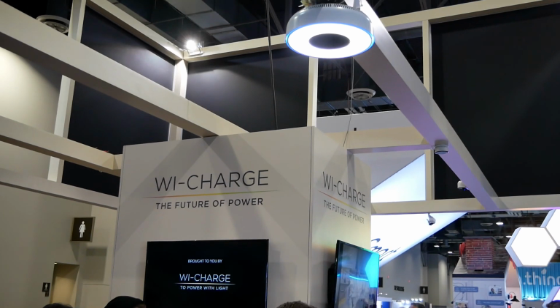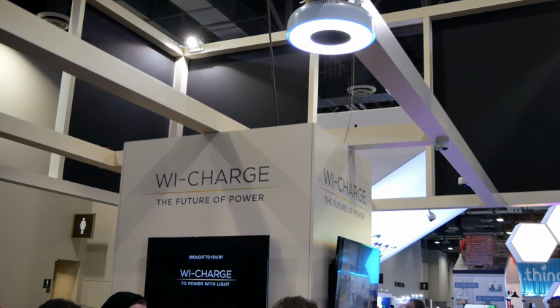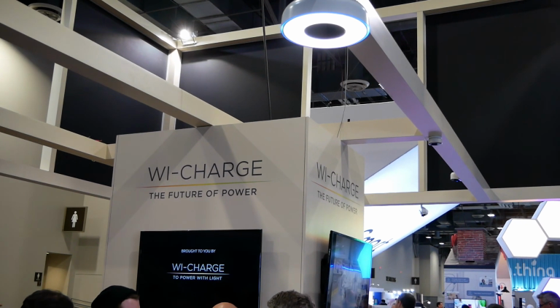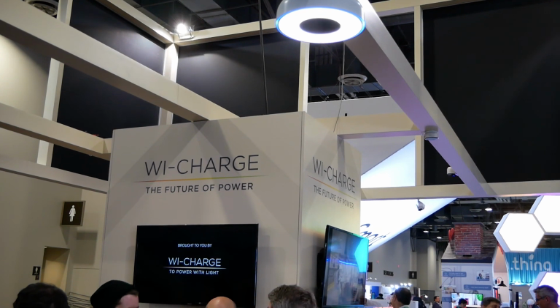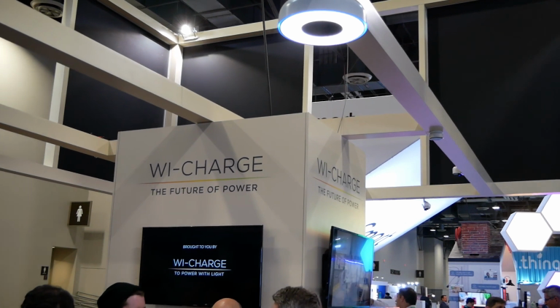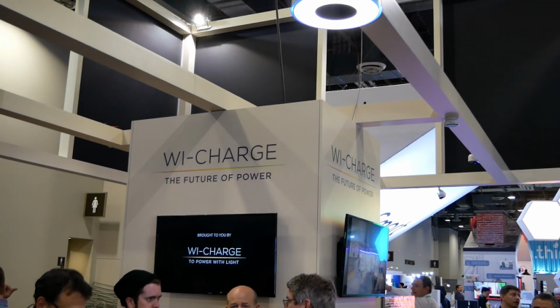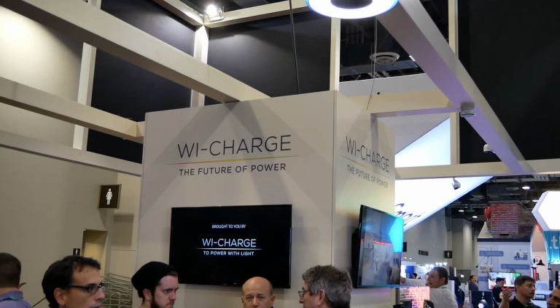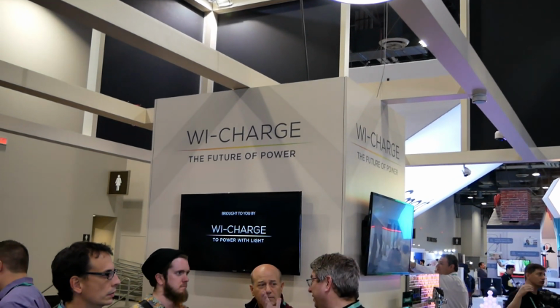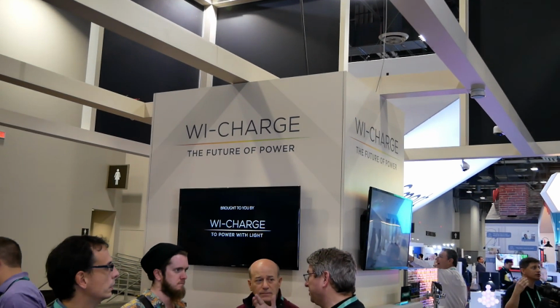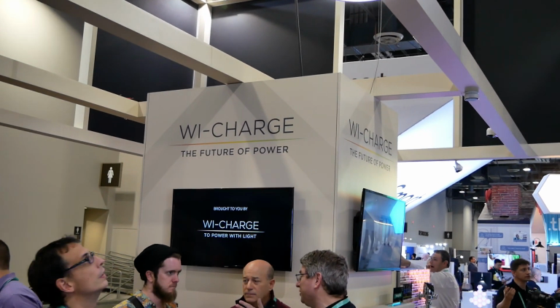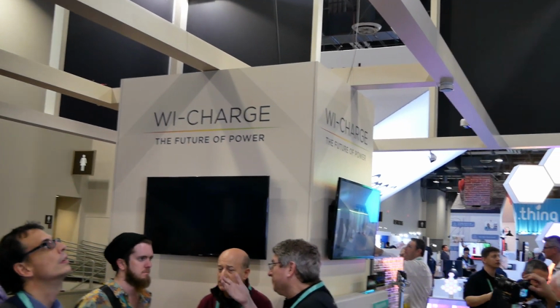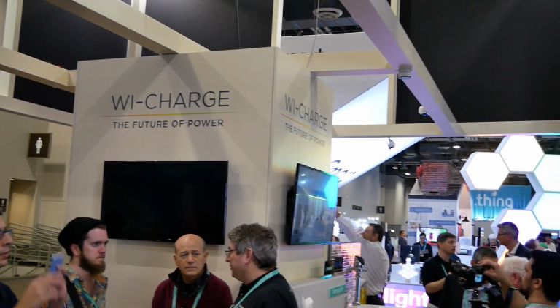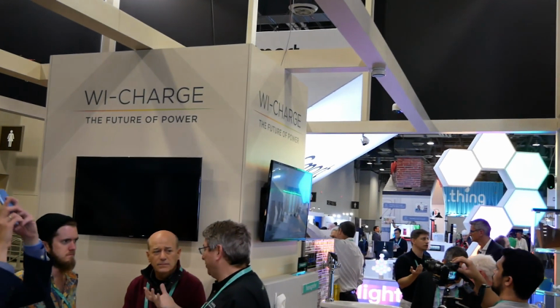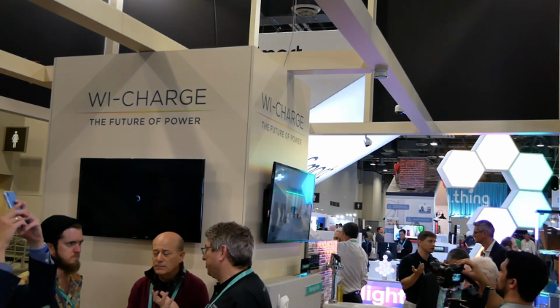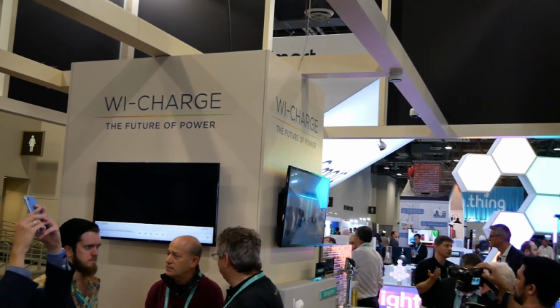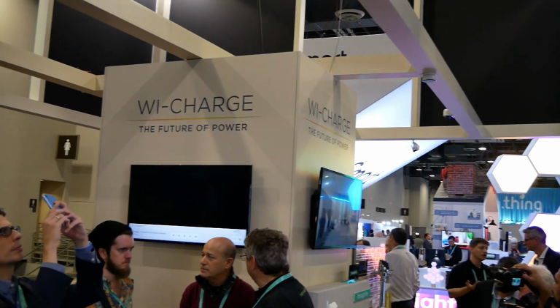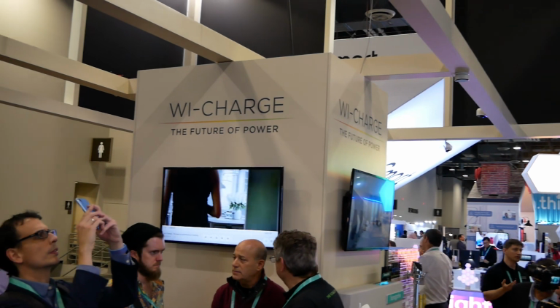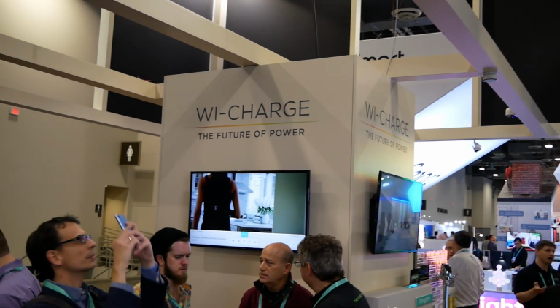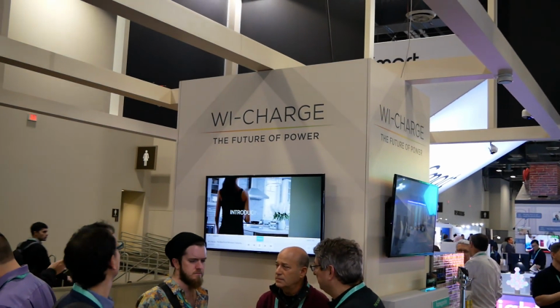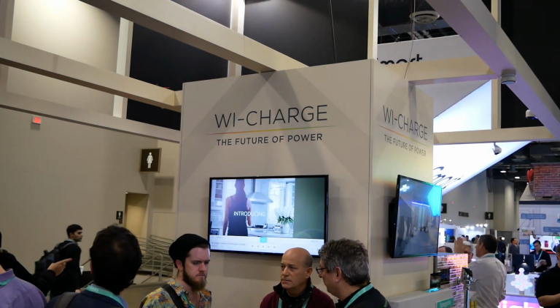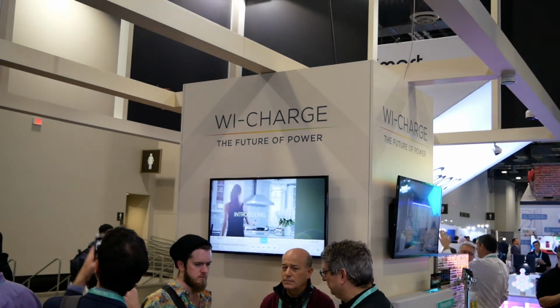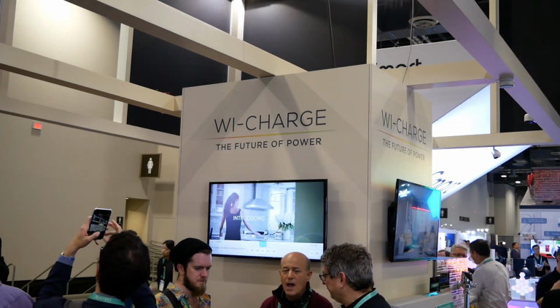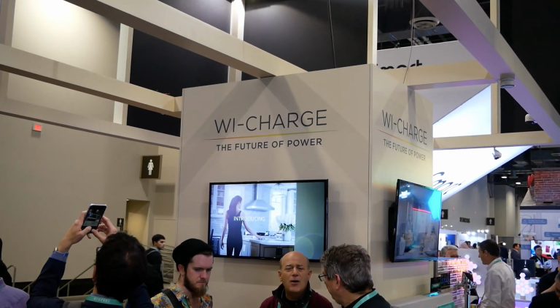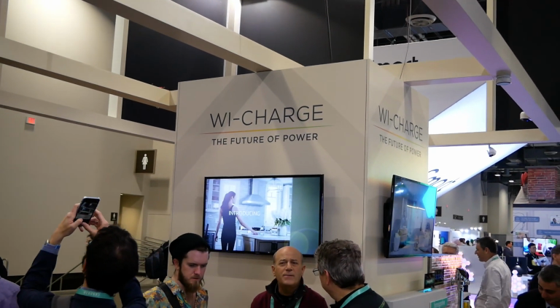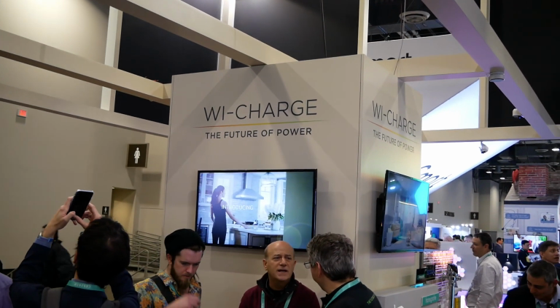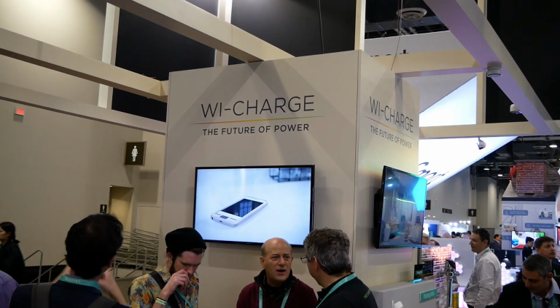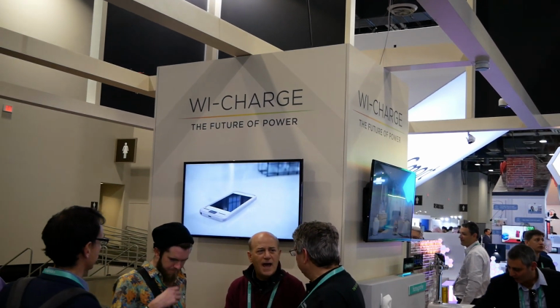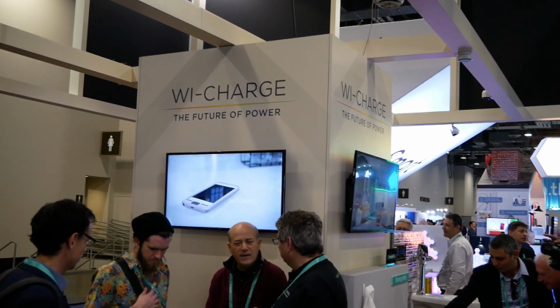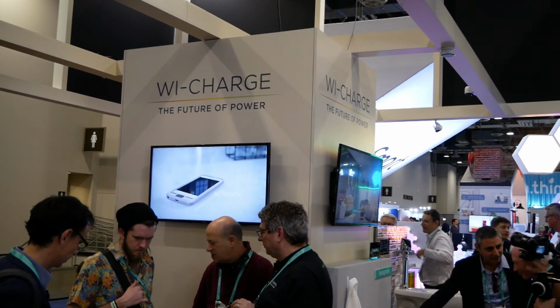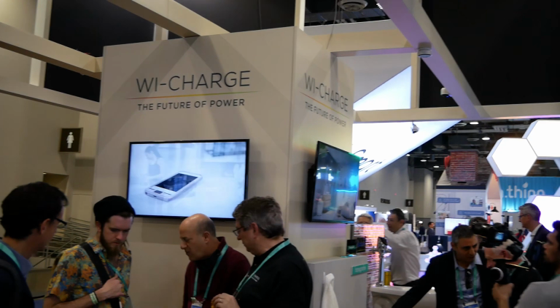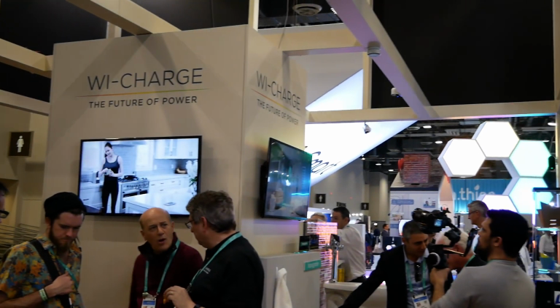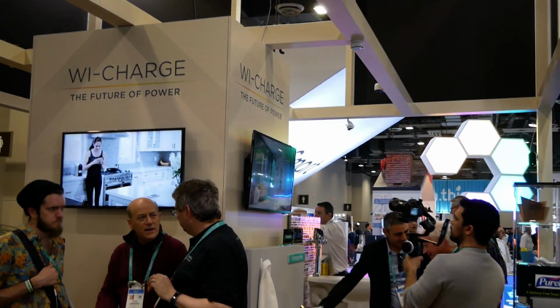Hey there, Ari from the Tech Buyers Guru checking out the Y-Charge booth at CES 2020. Occasionally I come upon something while I'm at CES that truly blows my mind, and Y-Charge is doing it here. Let me show you what this is doing.